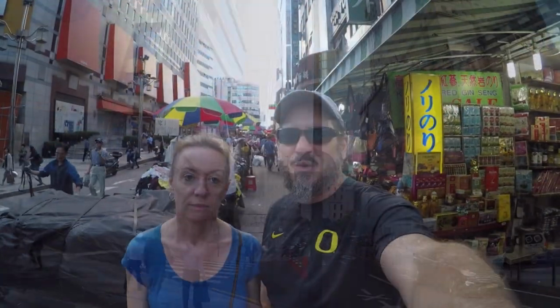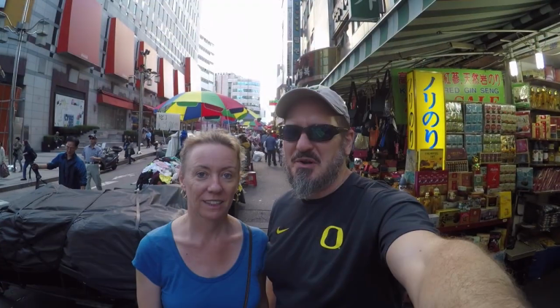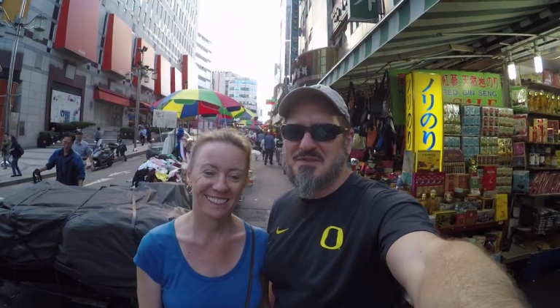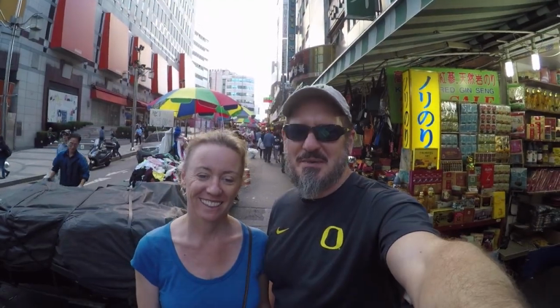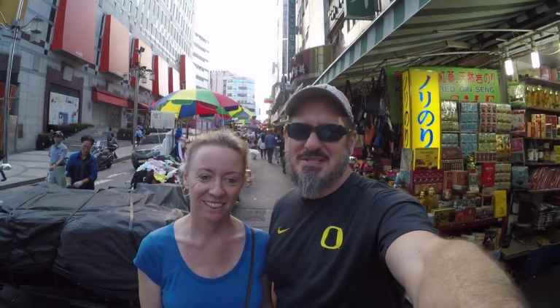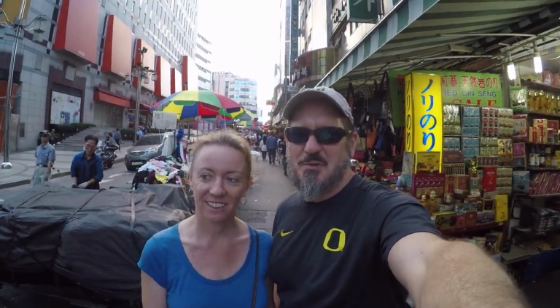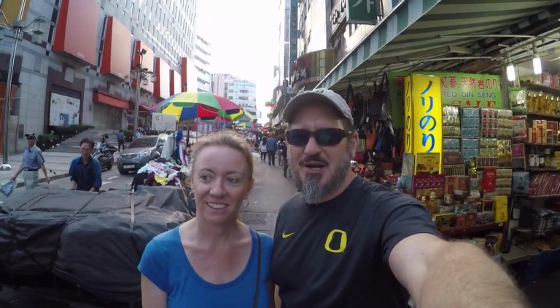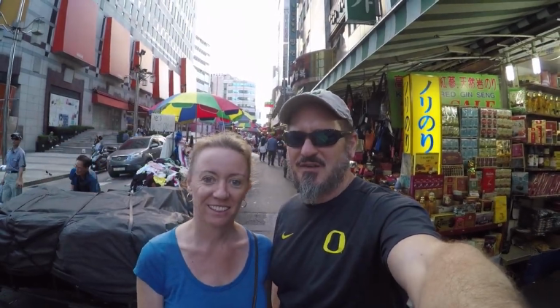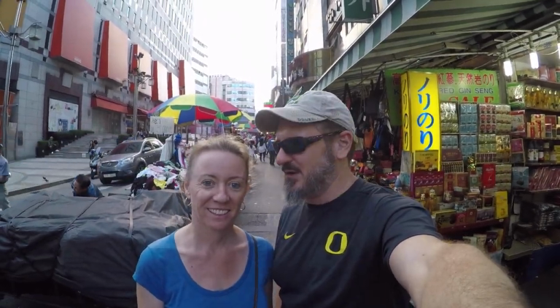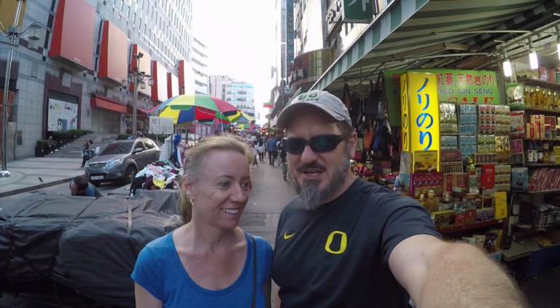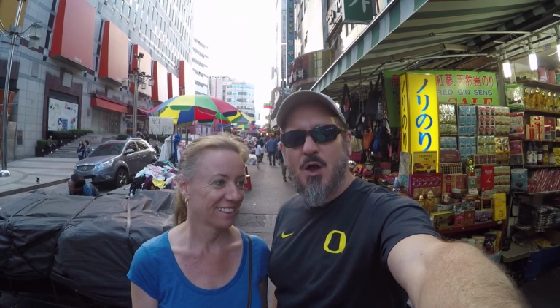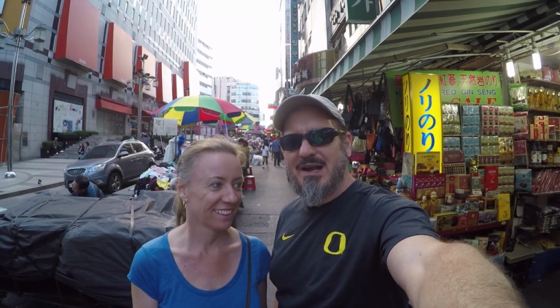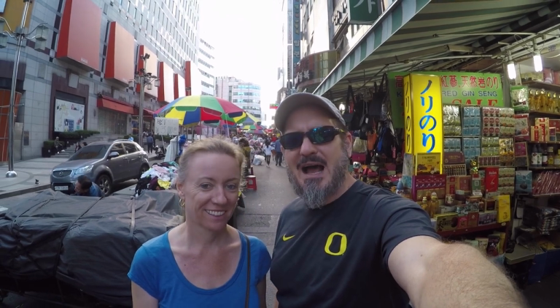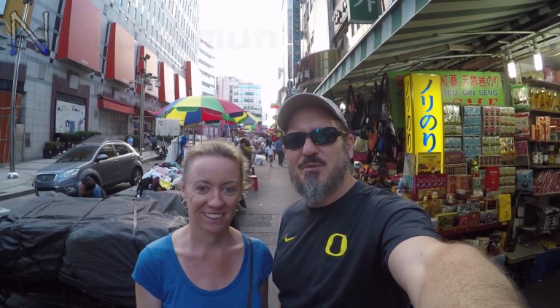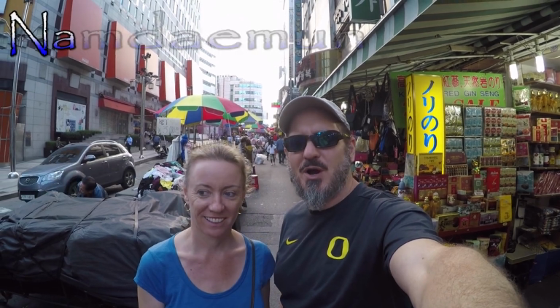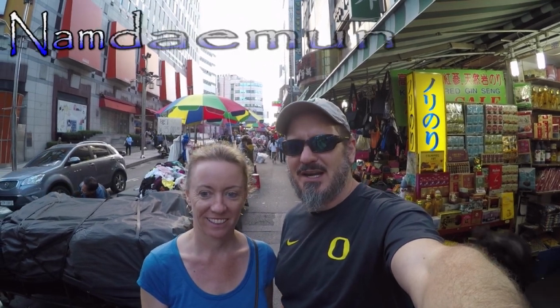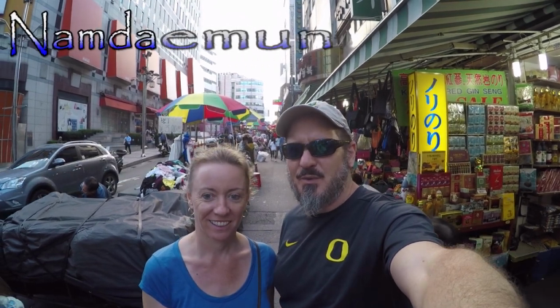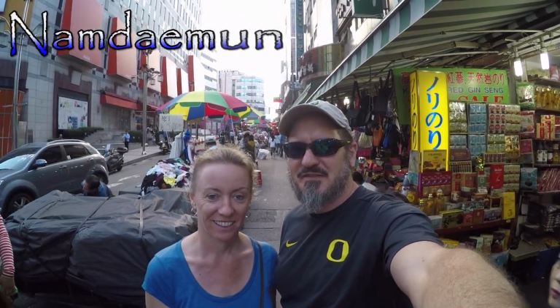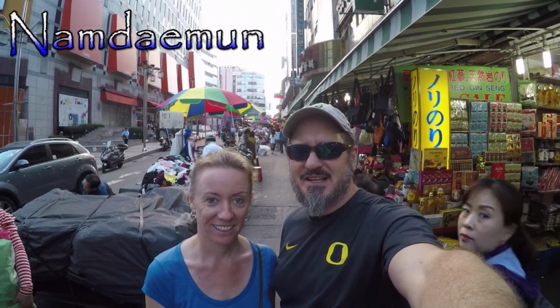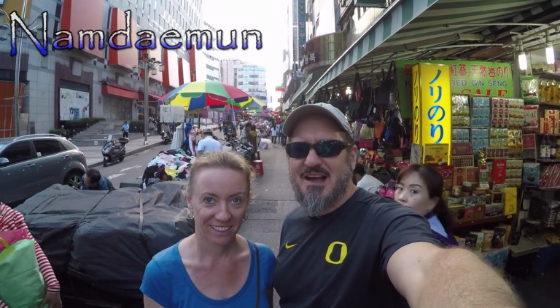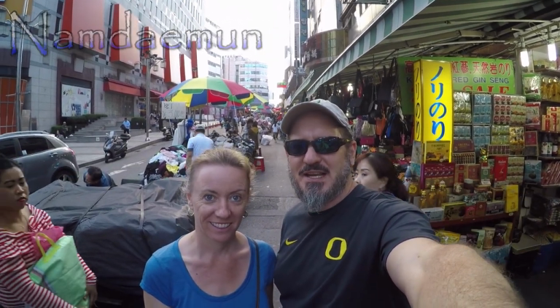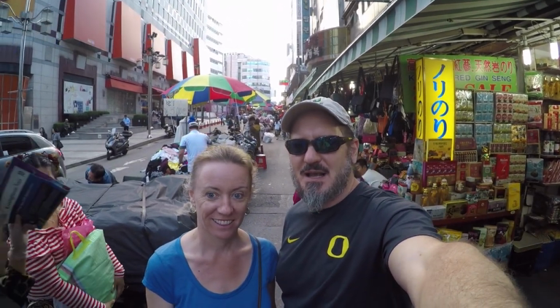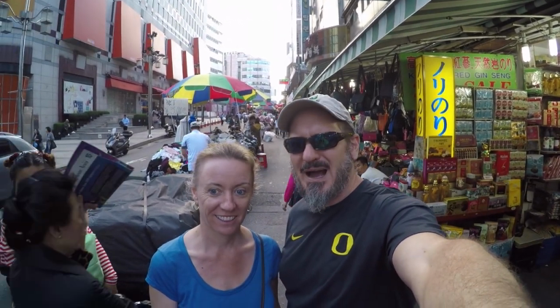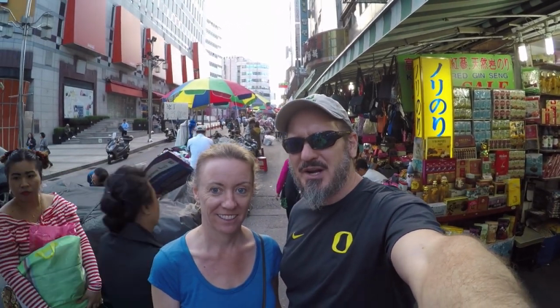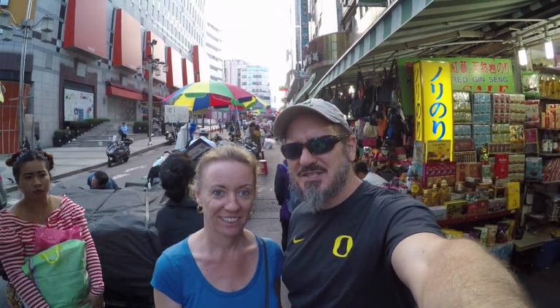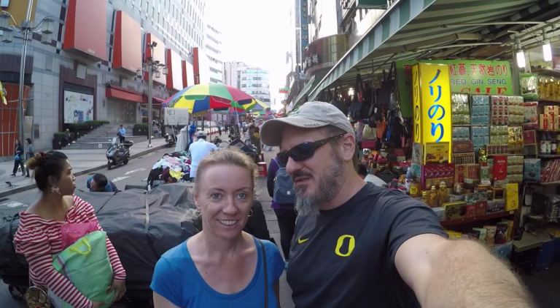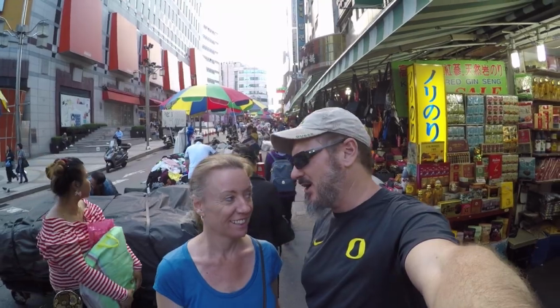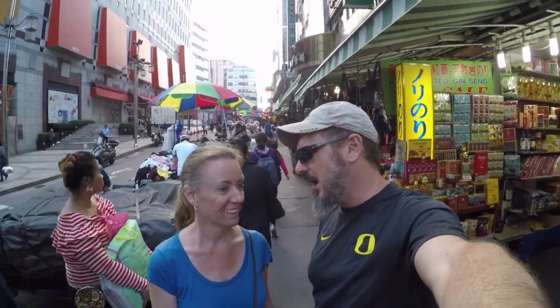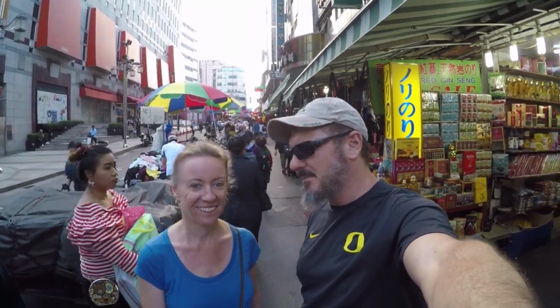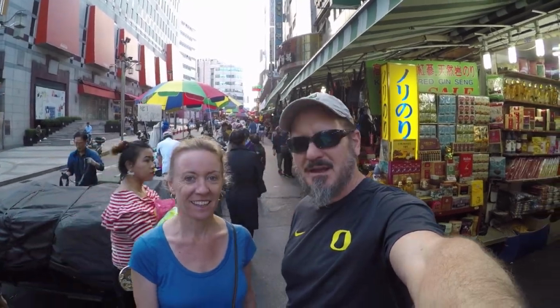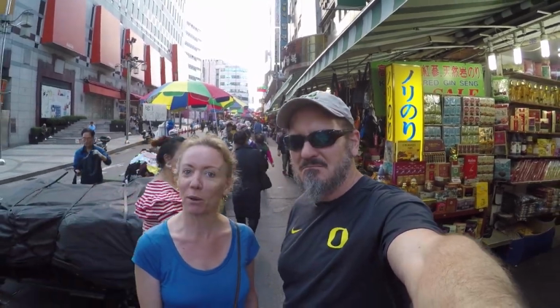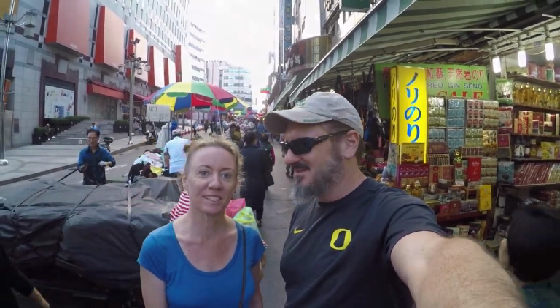You know us — first thing we do is head to a market and look for some food. So we're in Namdaemun Market, which conveniently enough is about right across the street from our hotel. That's why we picked it.